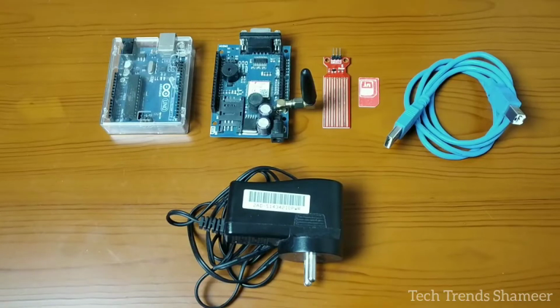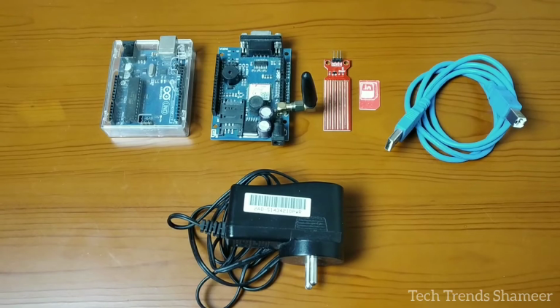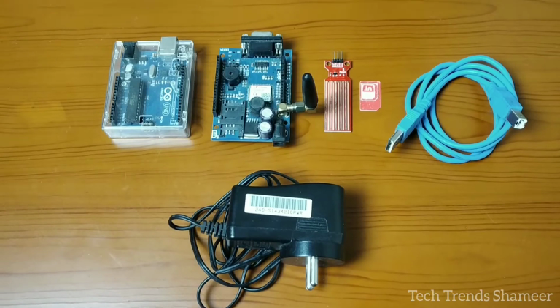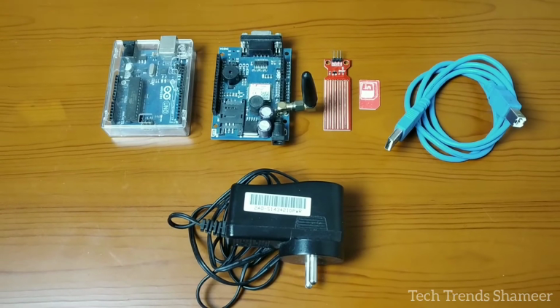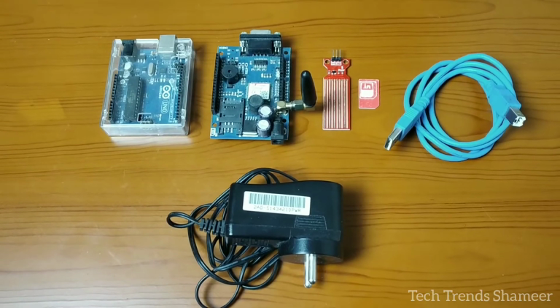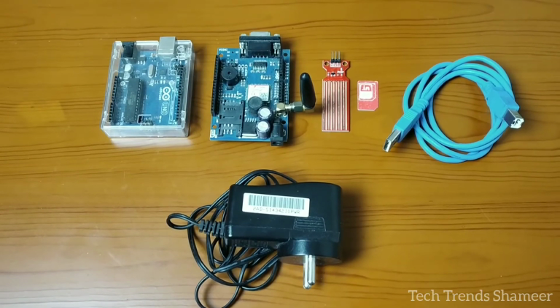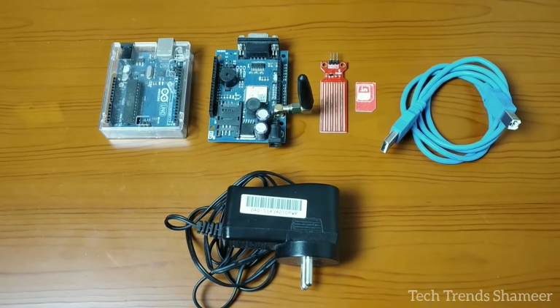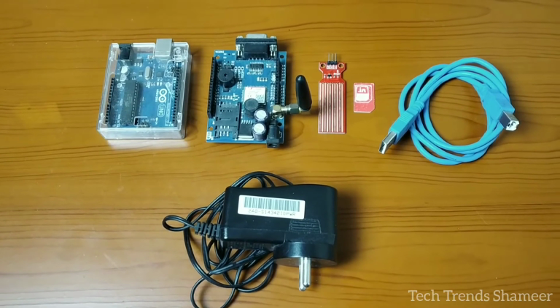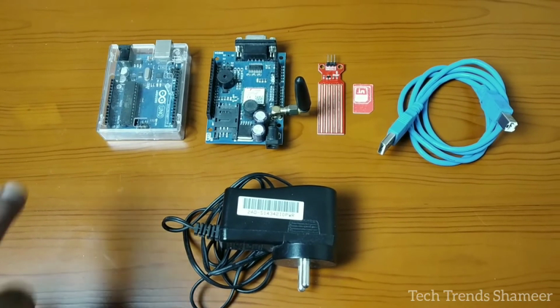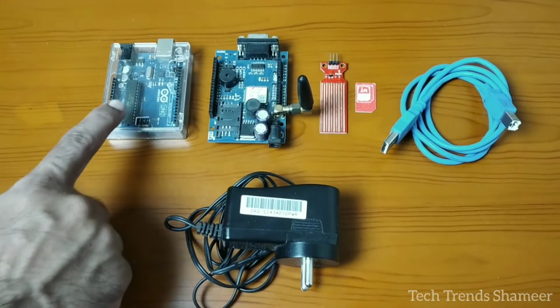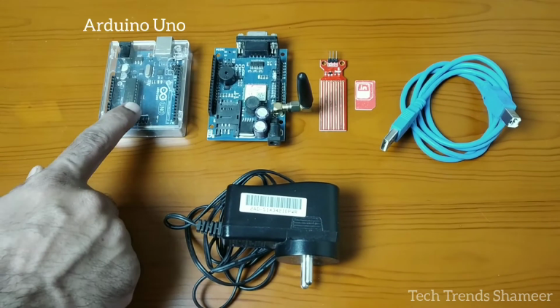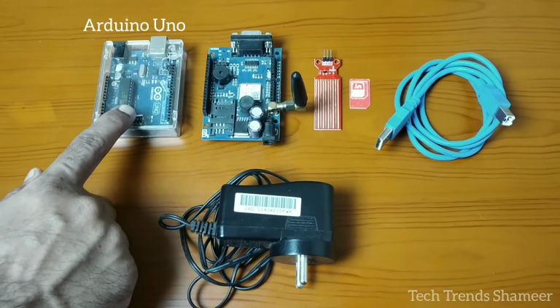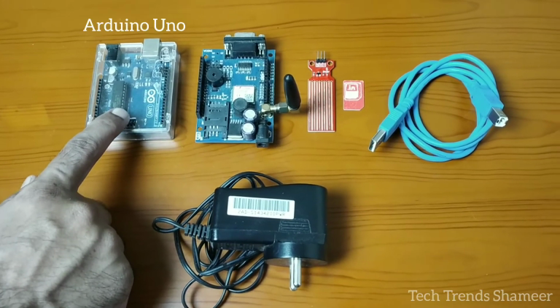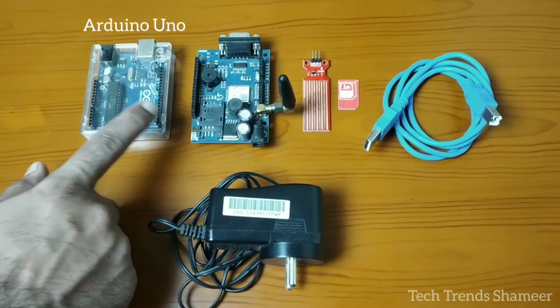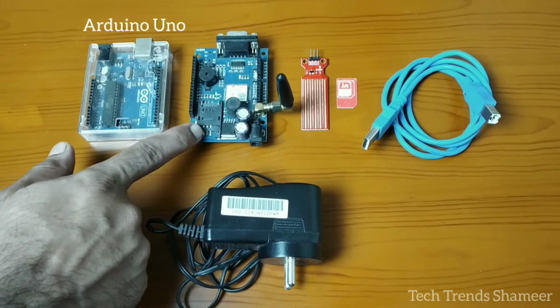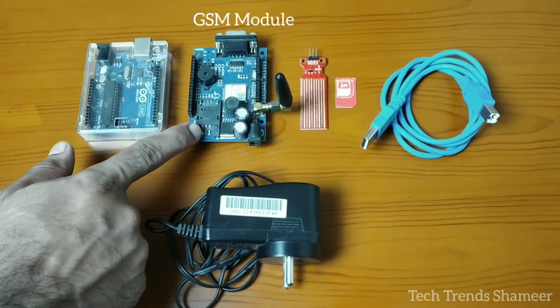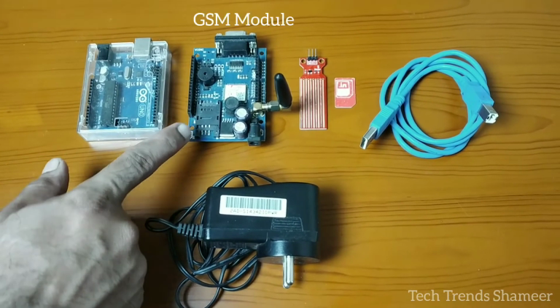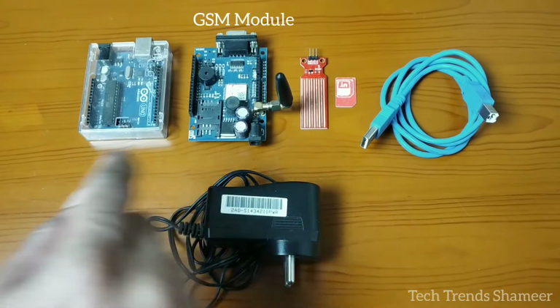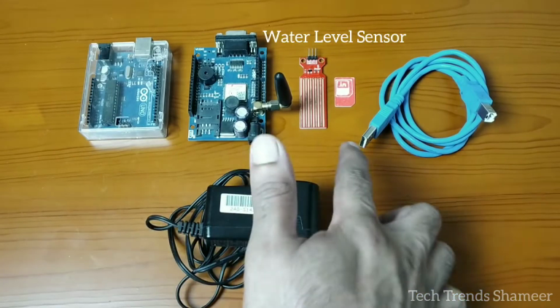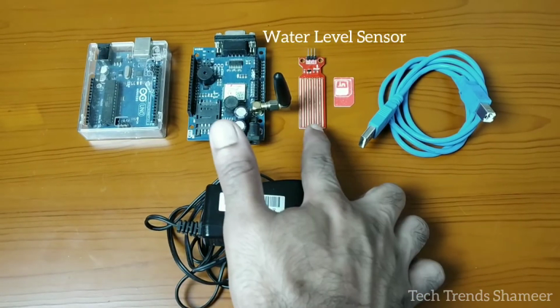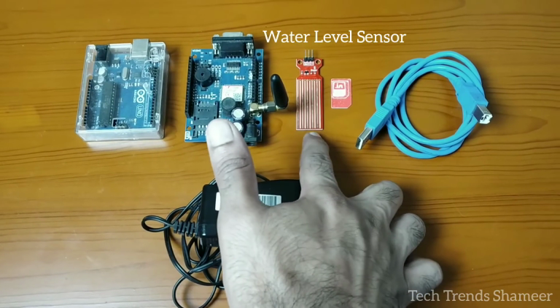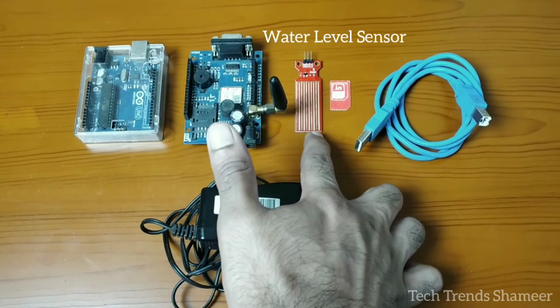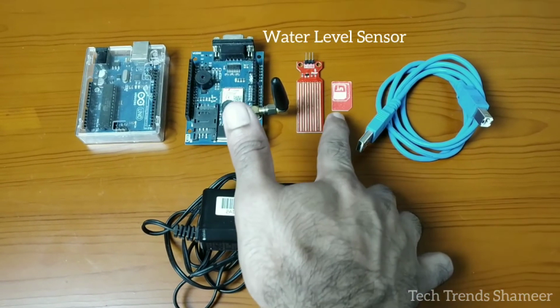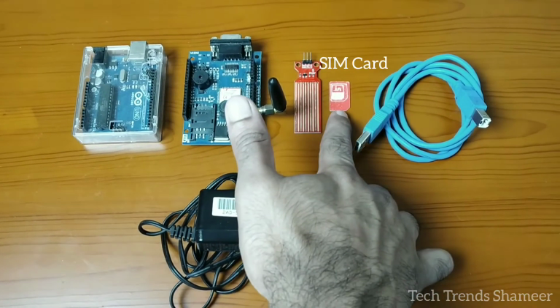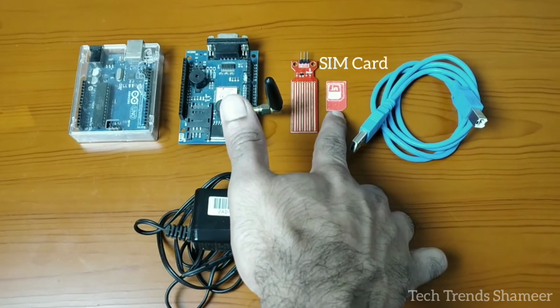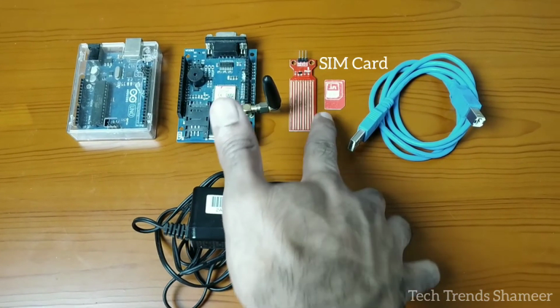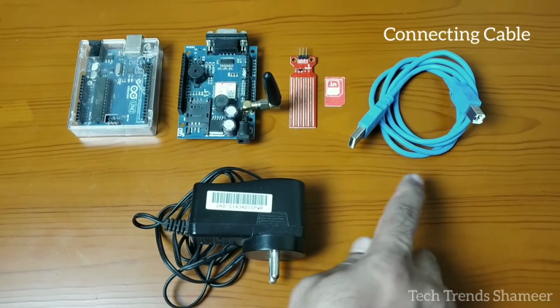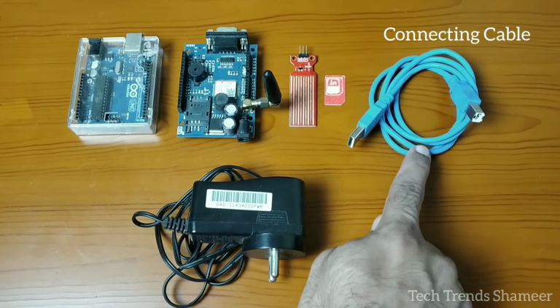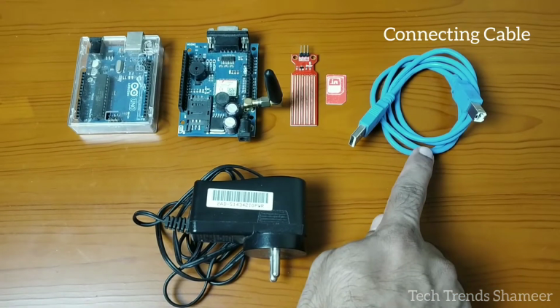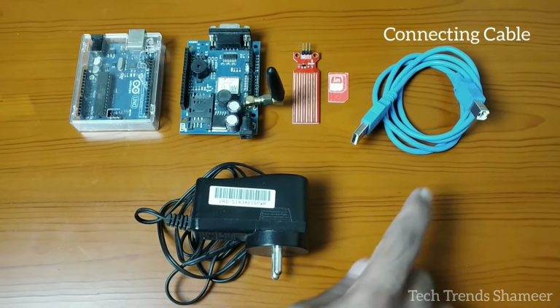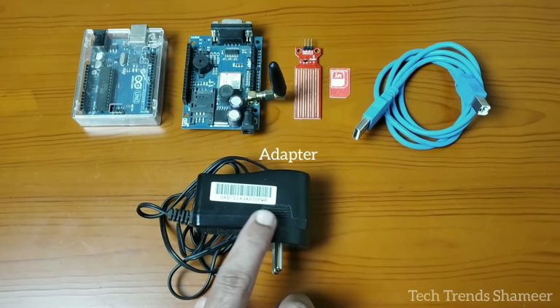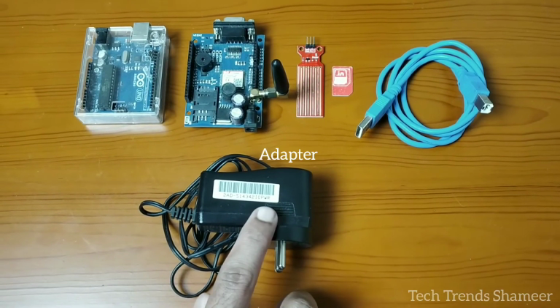The components required for this experiment are an Arduino board, a GSM module, a water level sensor, a SIM card, connecting cables, and an adapter.